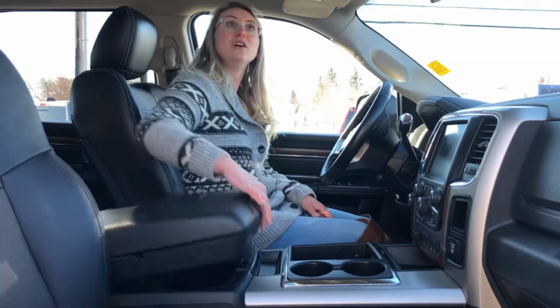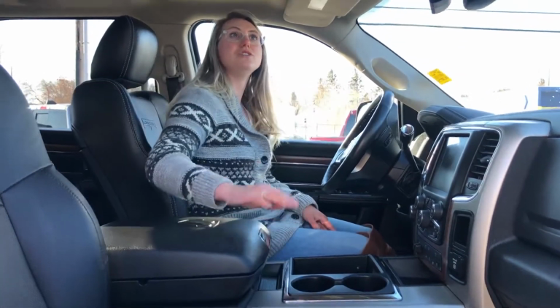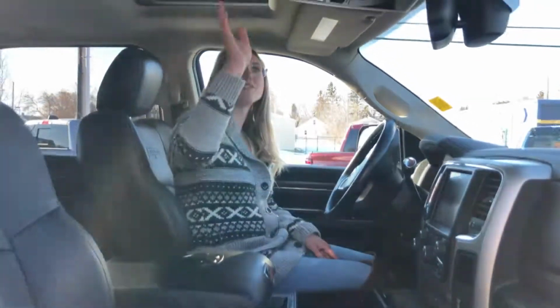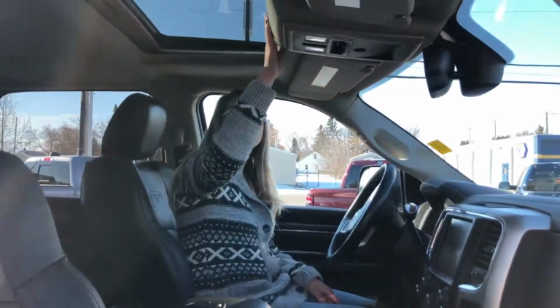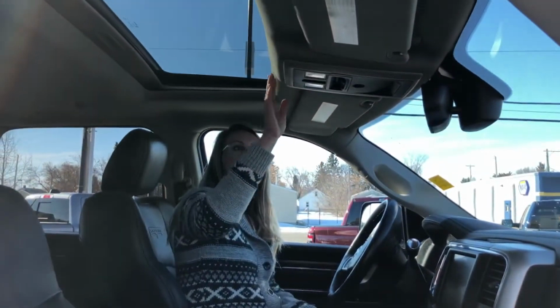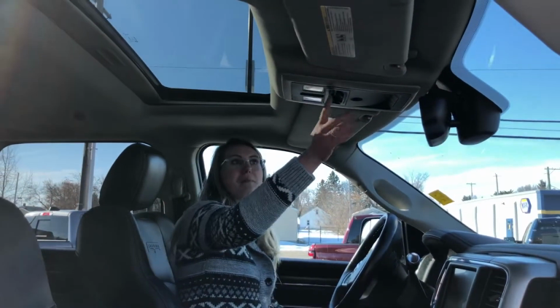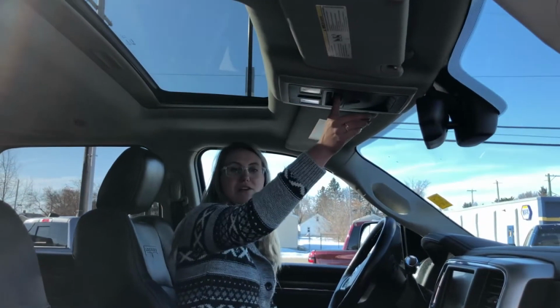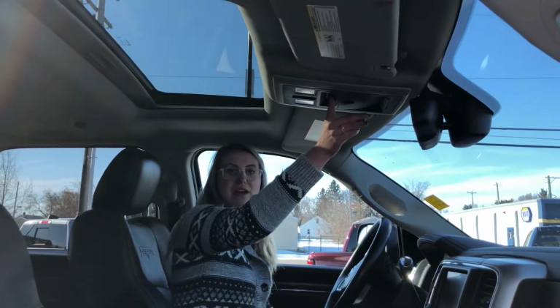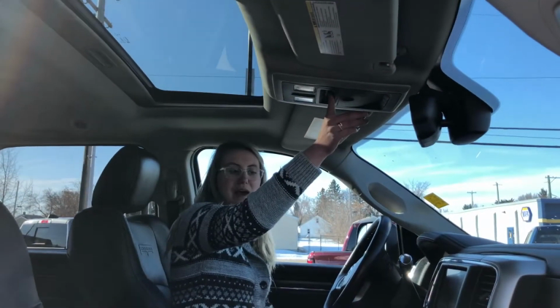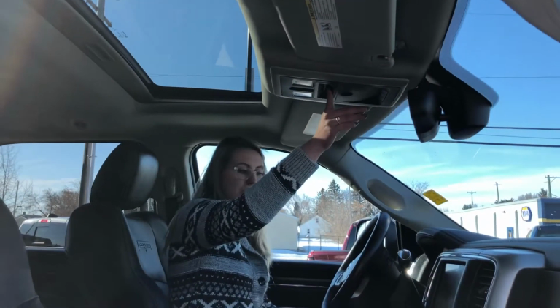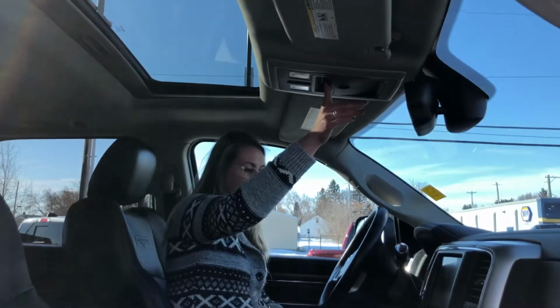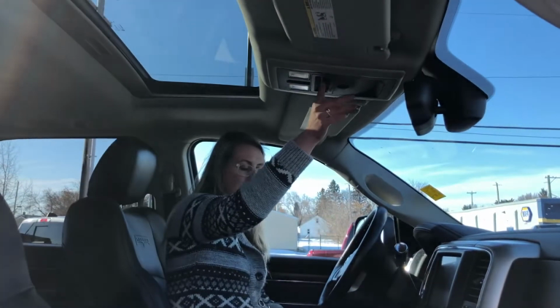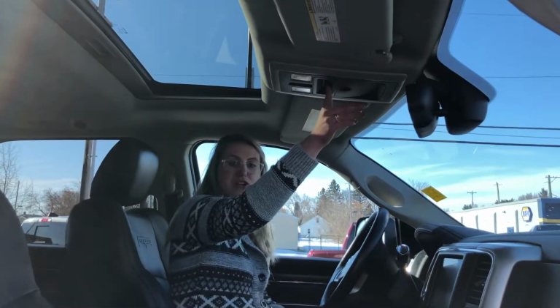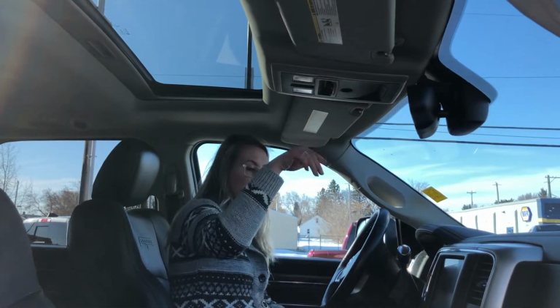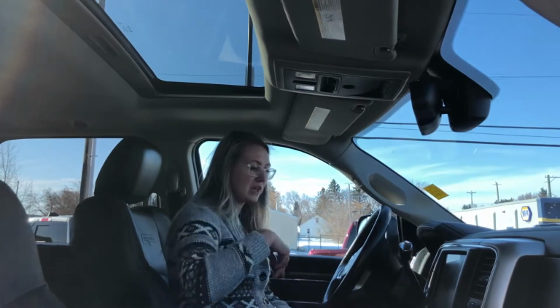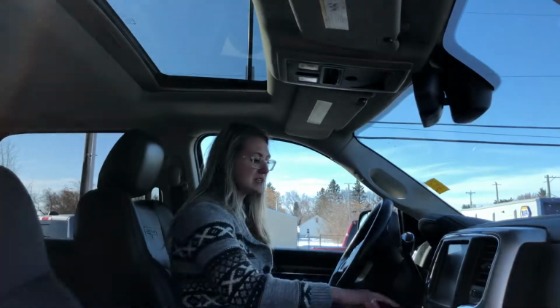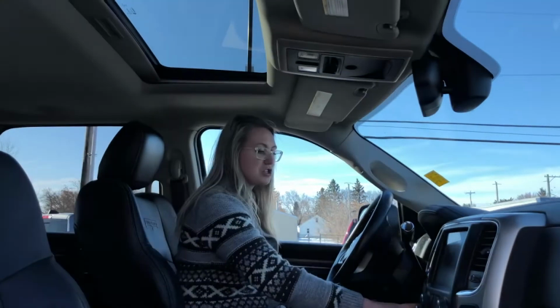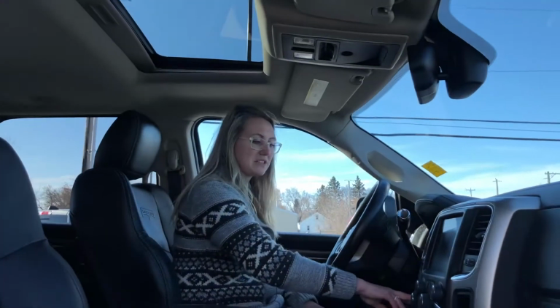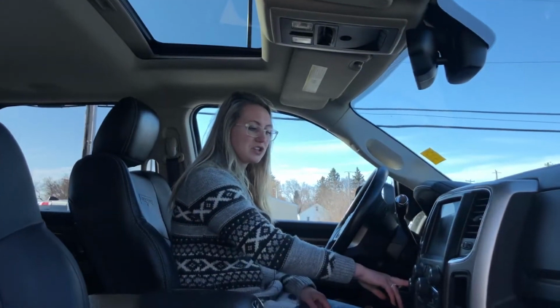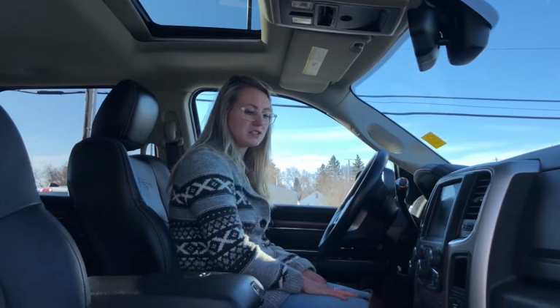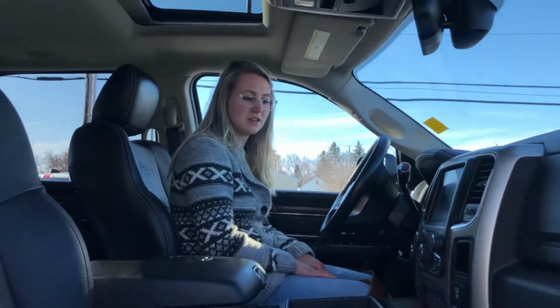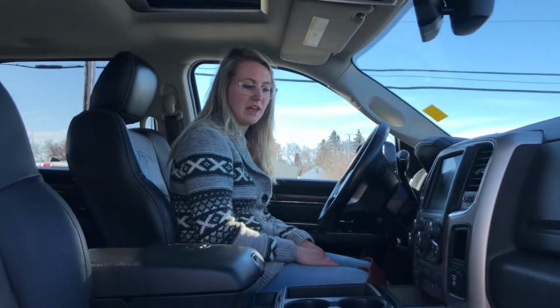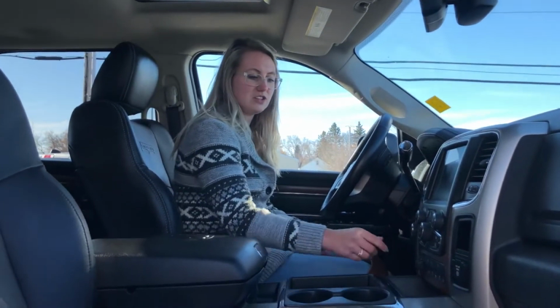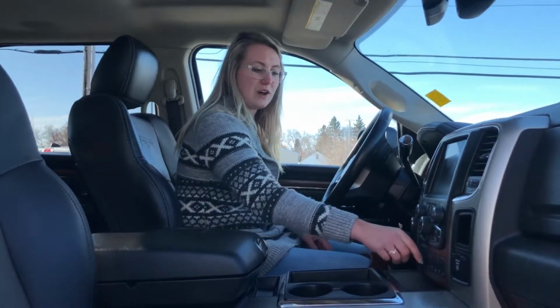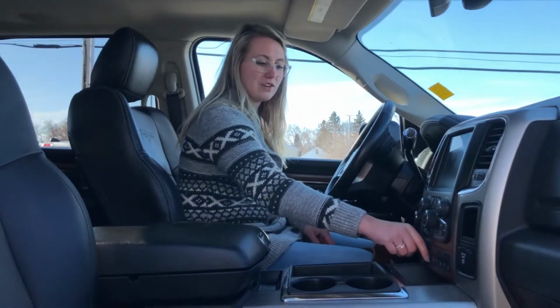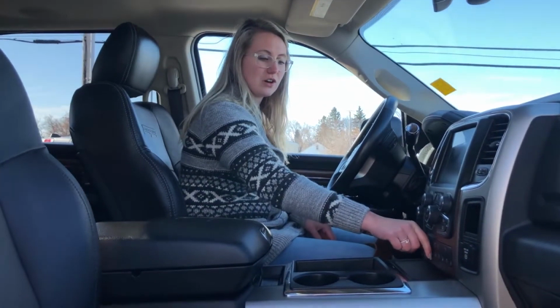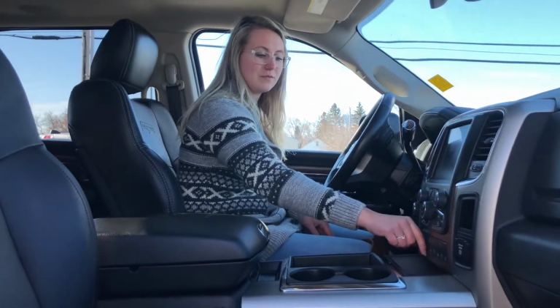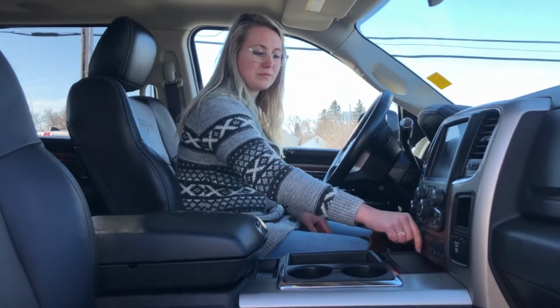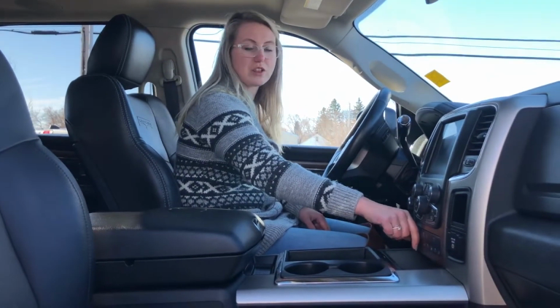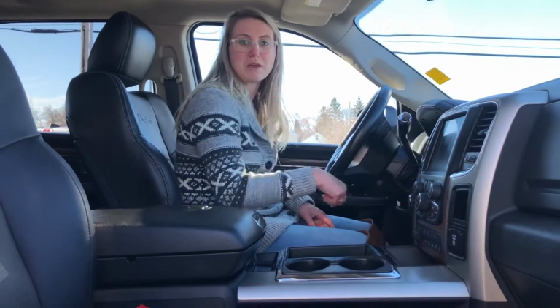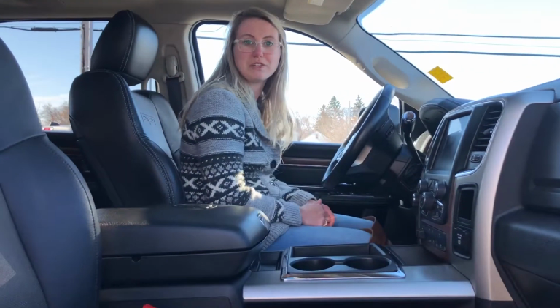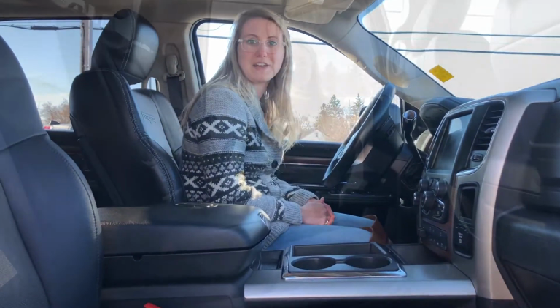You do have a sunroof and a power sliding back window. It is a push-button start, and you do have your trailer brake built right in.